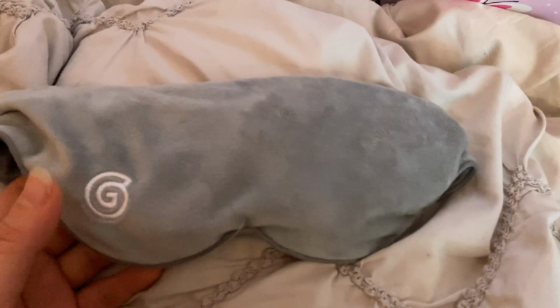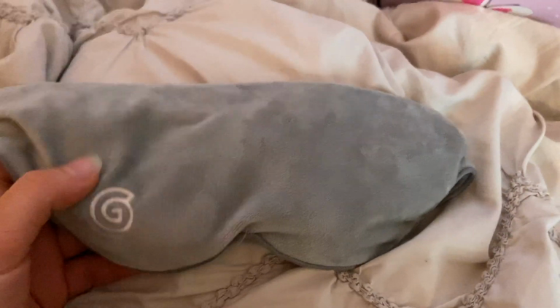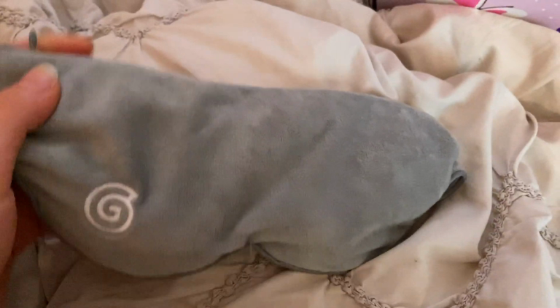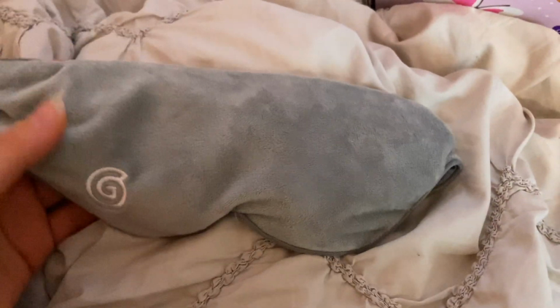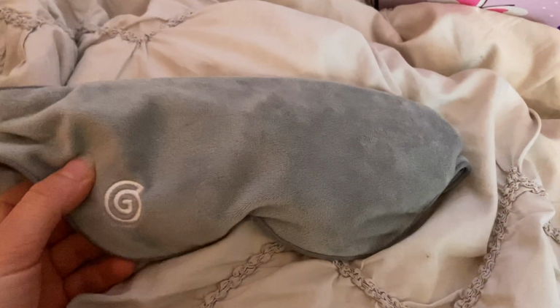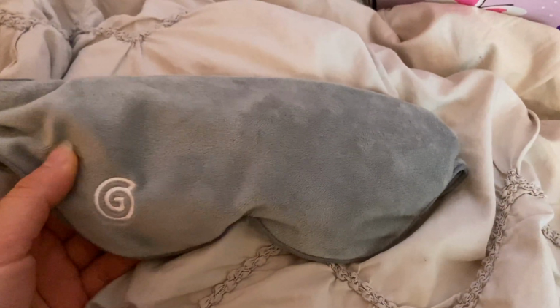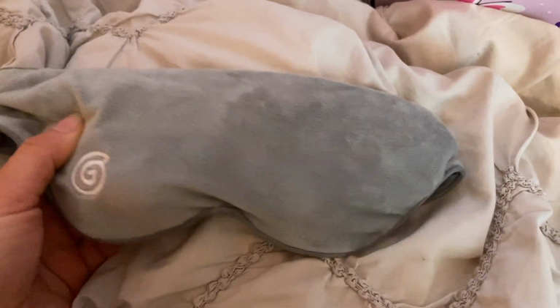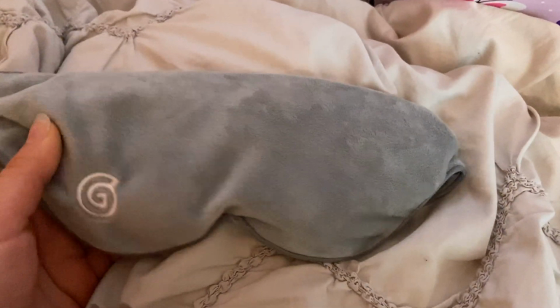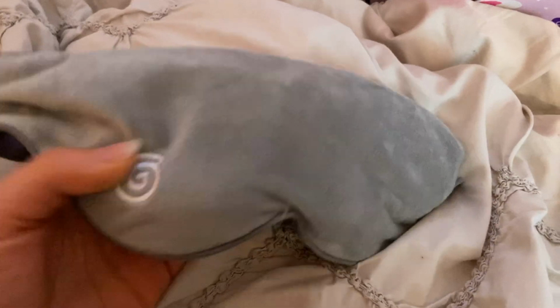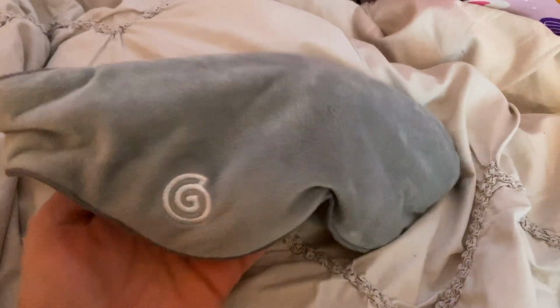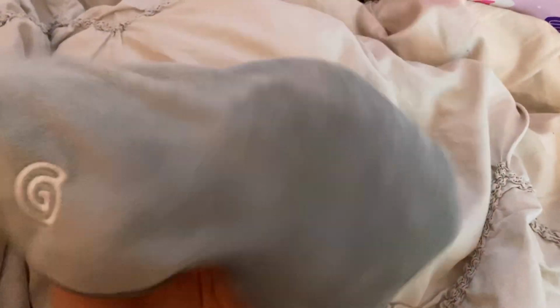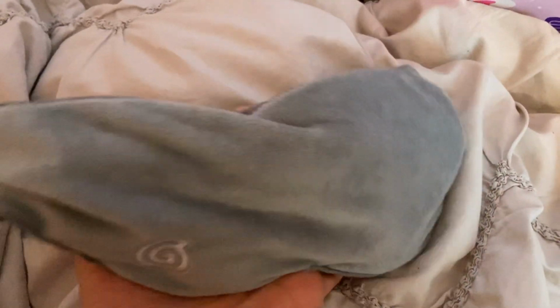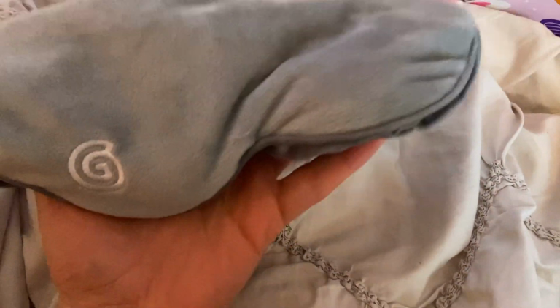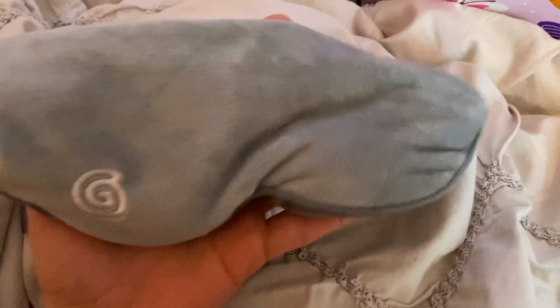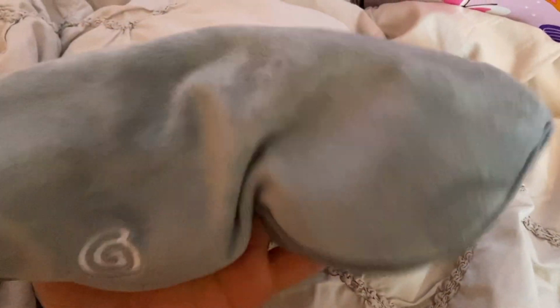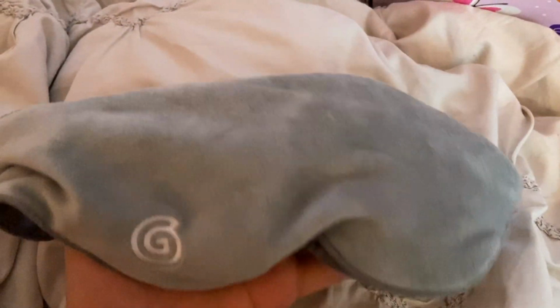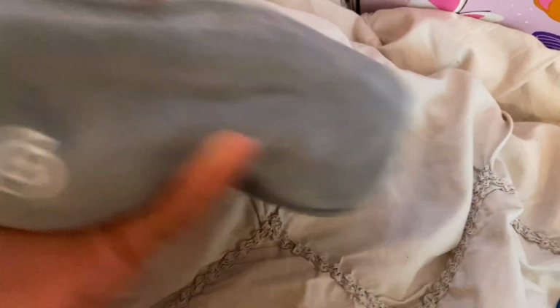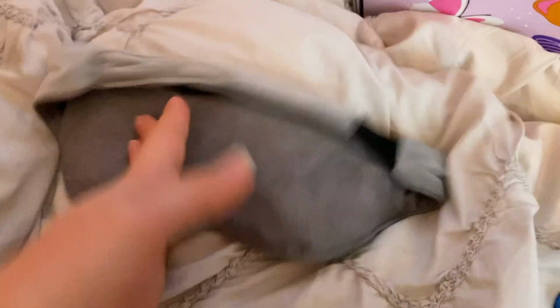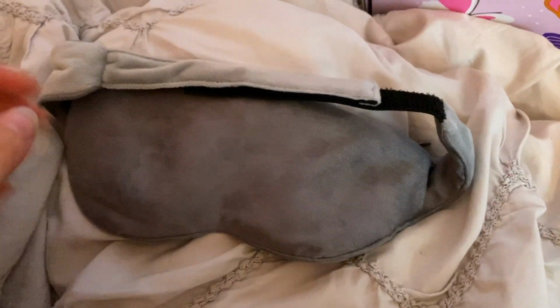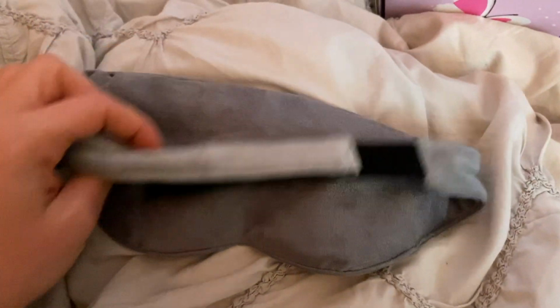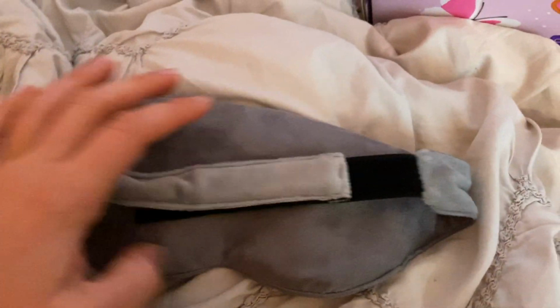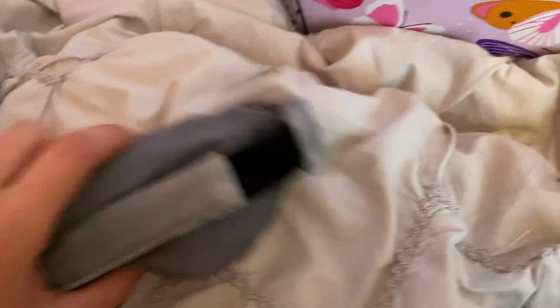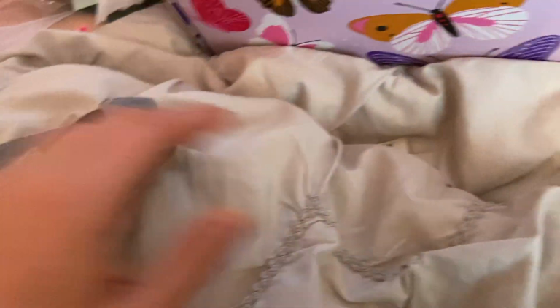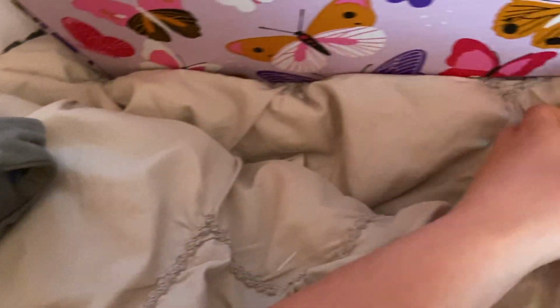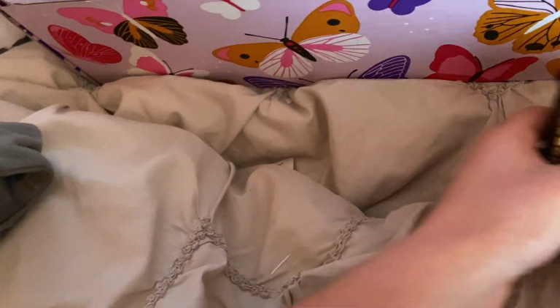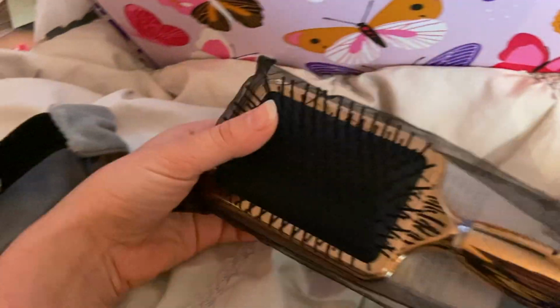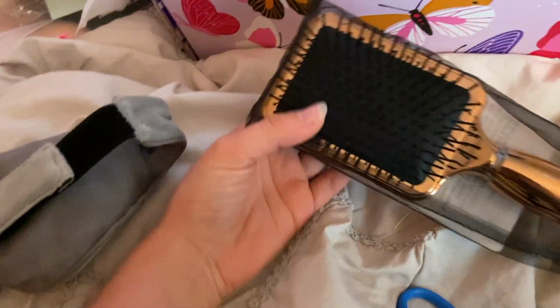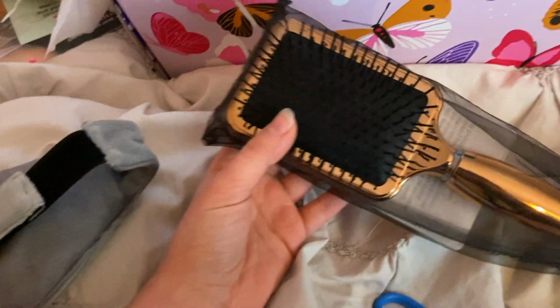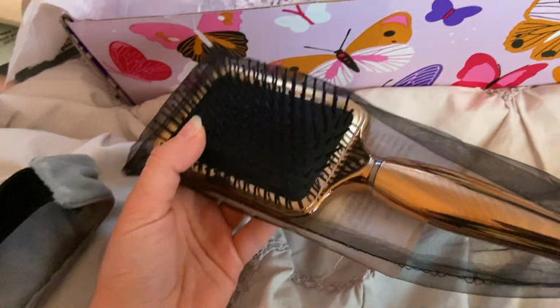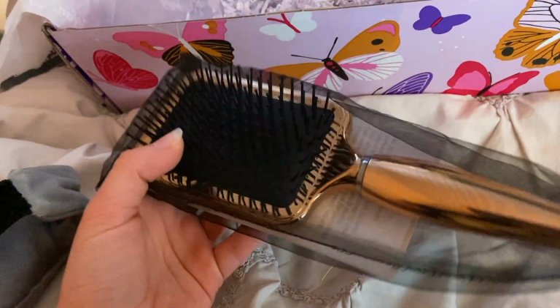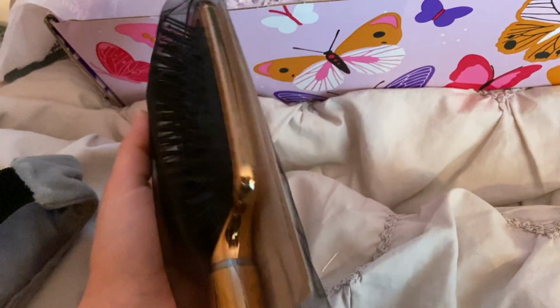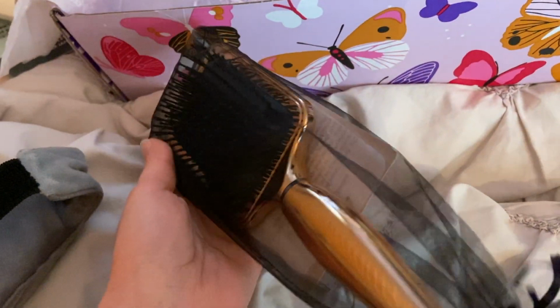I got this weighted sleep mask — I do like this. I'd spend about 10 bucks on this. I think it will be very relaxing. I did choose this one; they let you choose stuff.